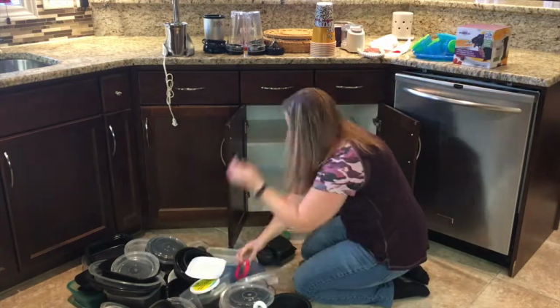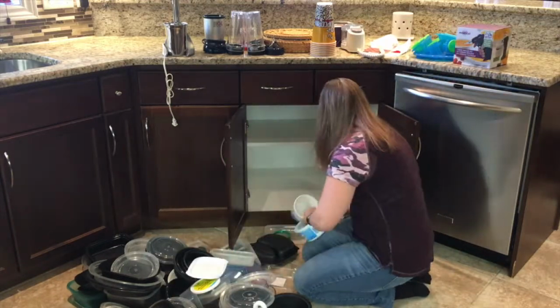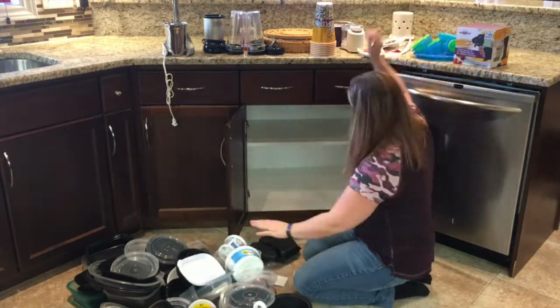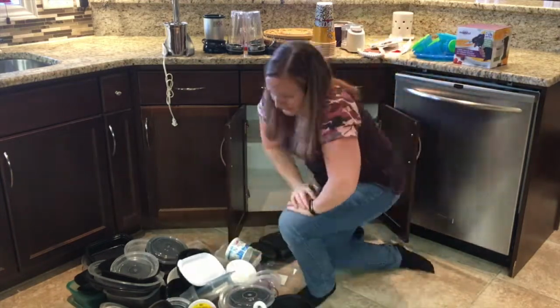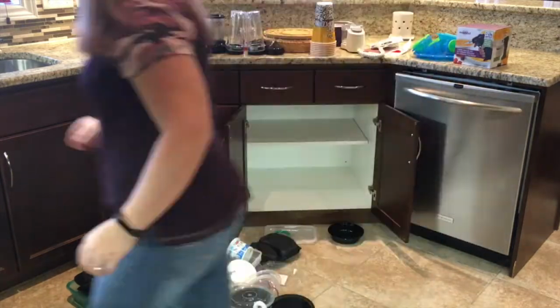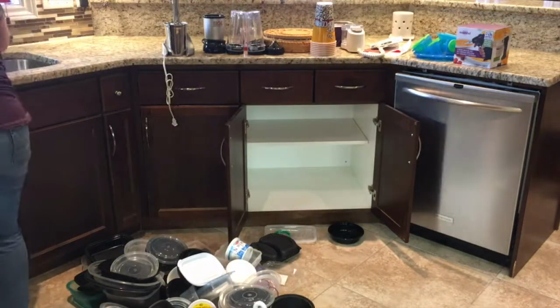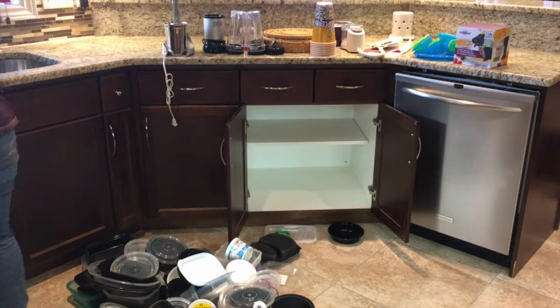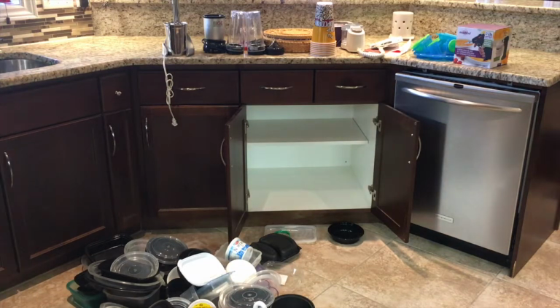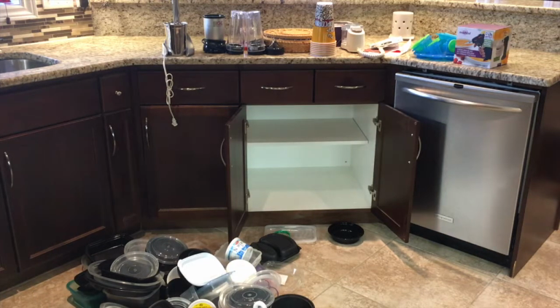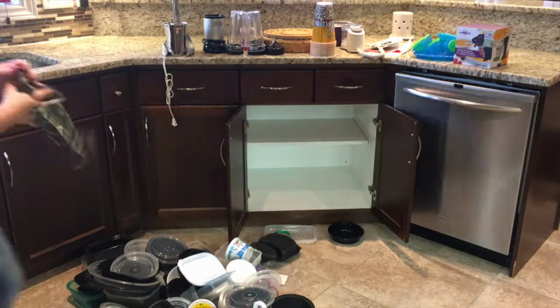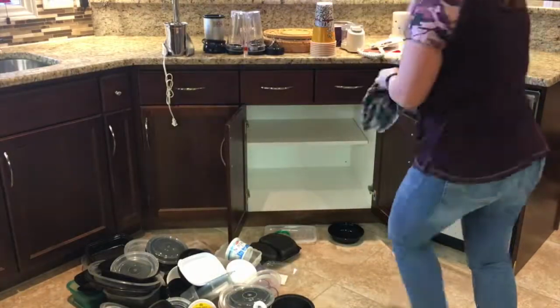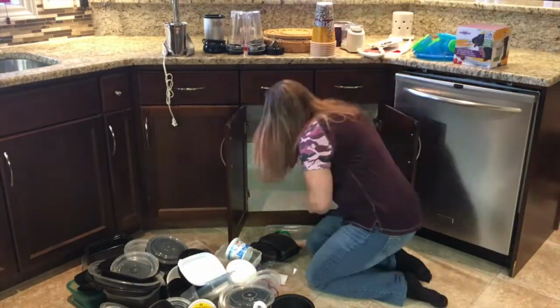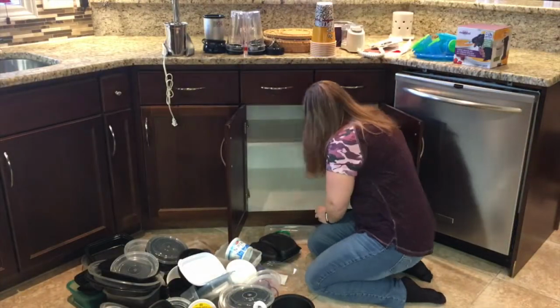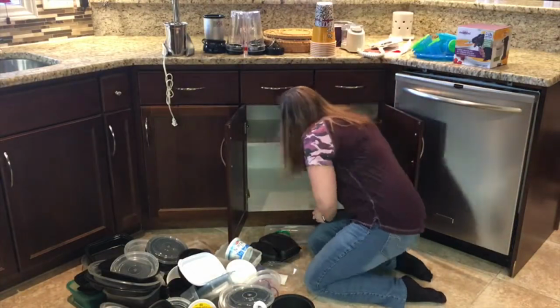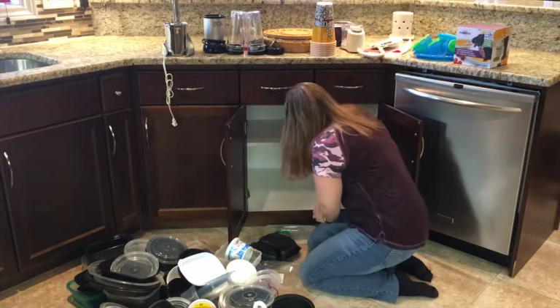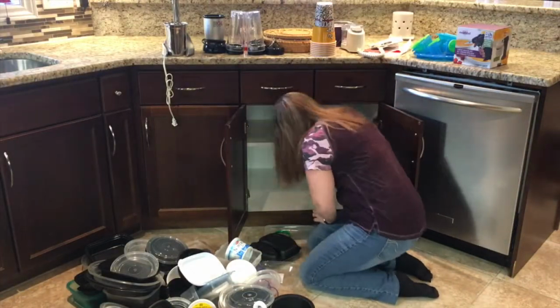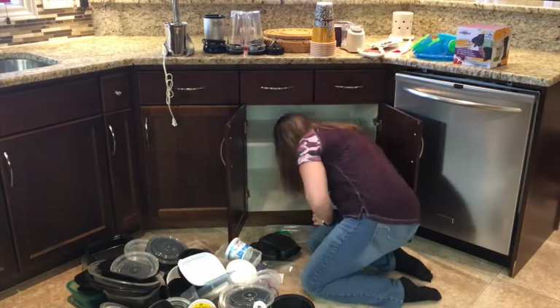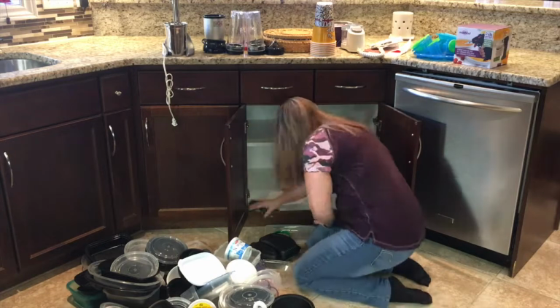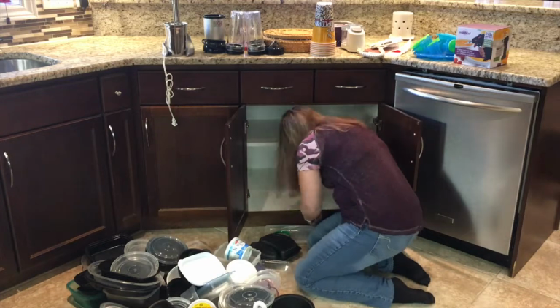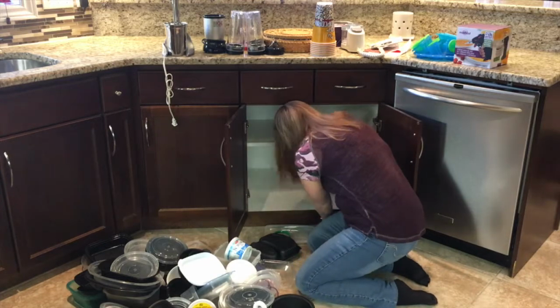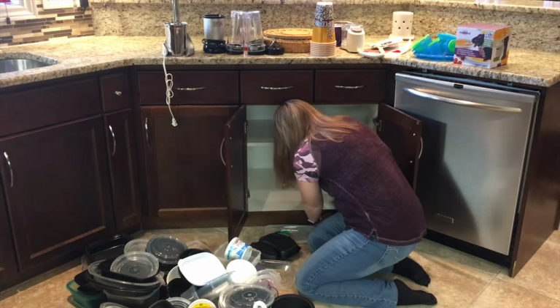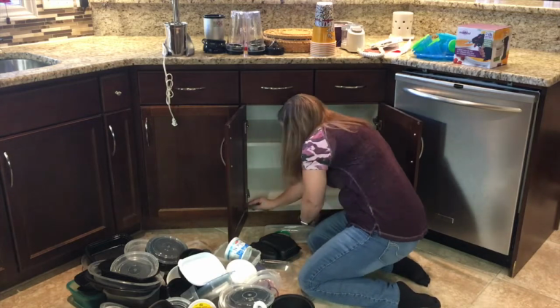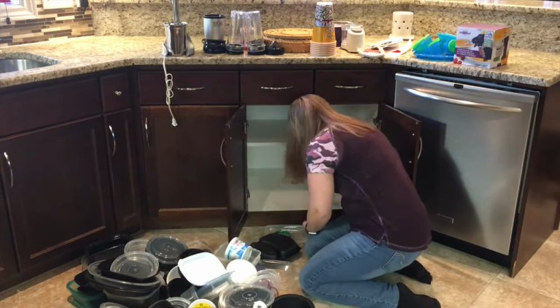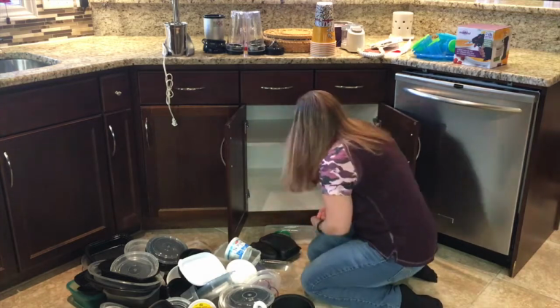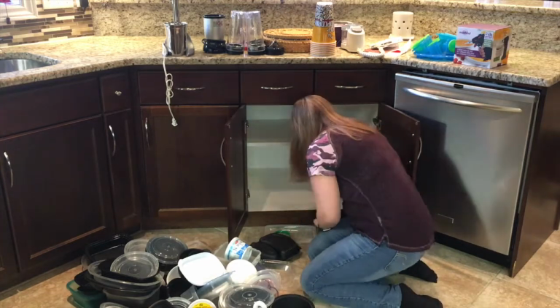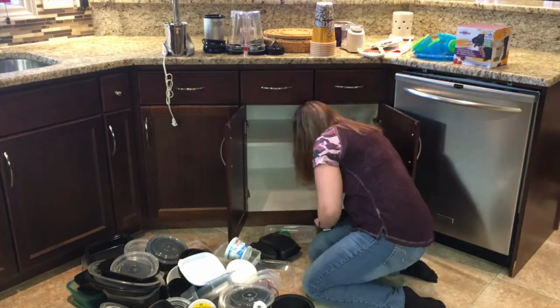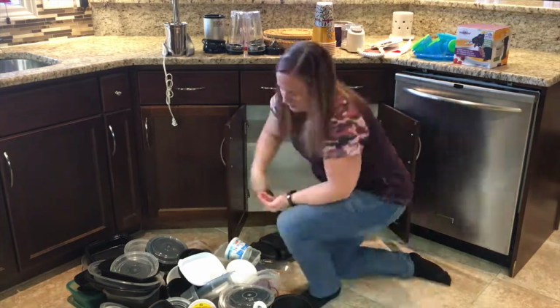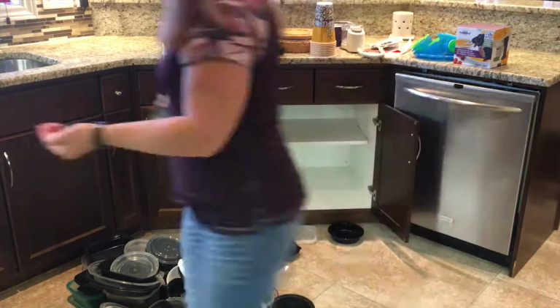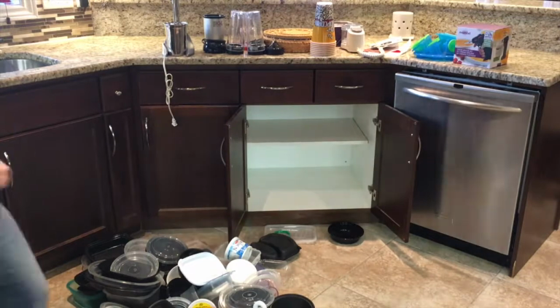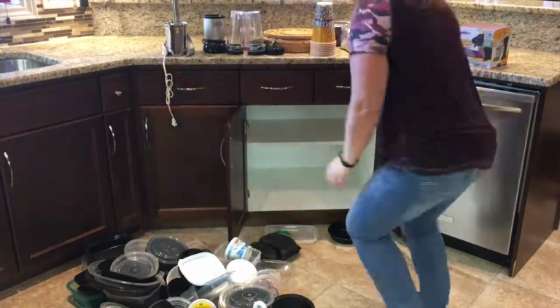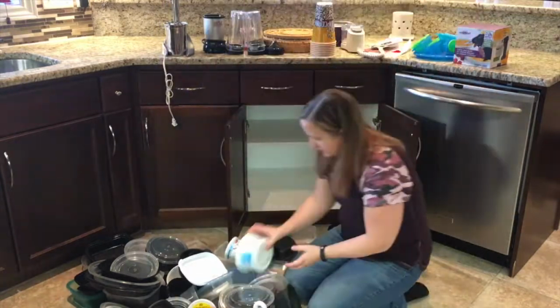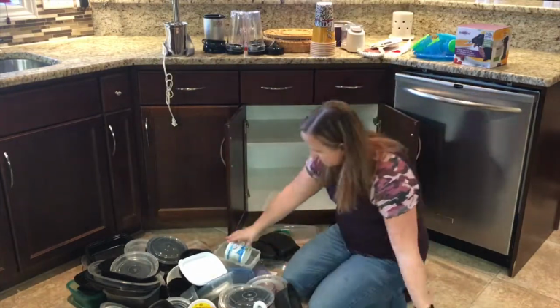Now that all the items are removed, I'm just going to give the cabinet a quick wipe down. There wasn't too much stuff in here to clean, but I am just getting rid of some crumbs and some dog hair that got in the cabinet.